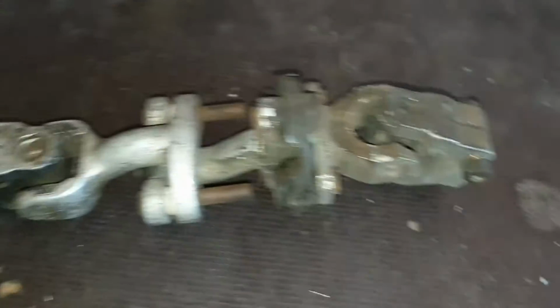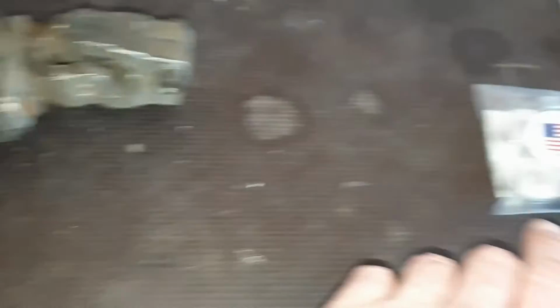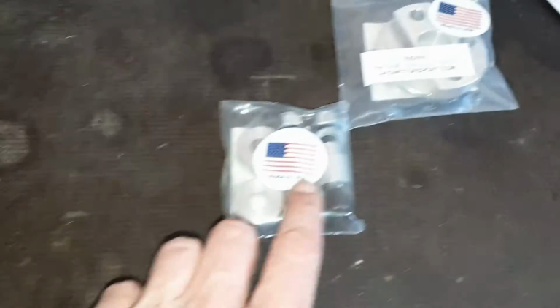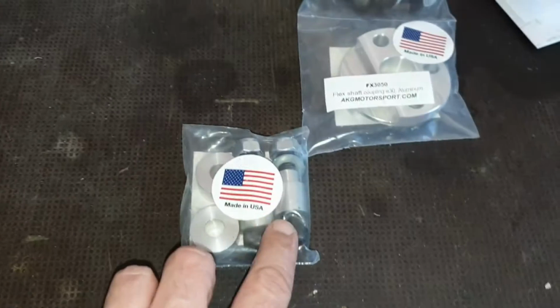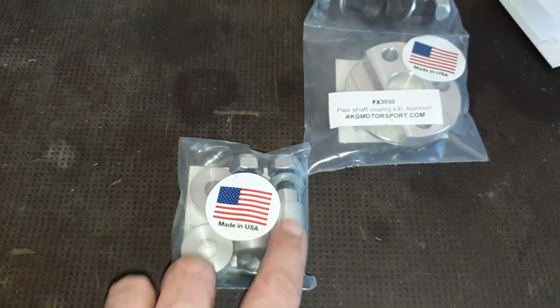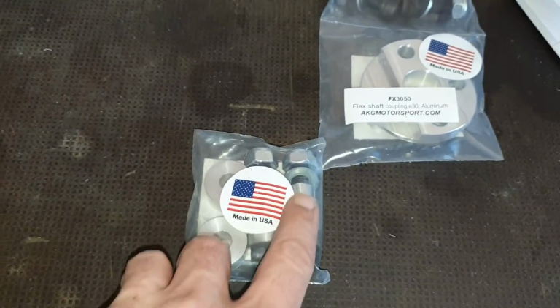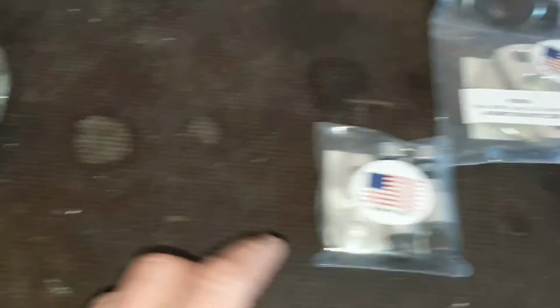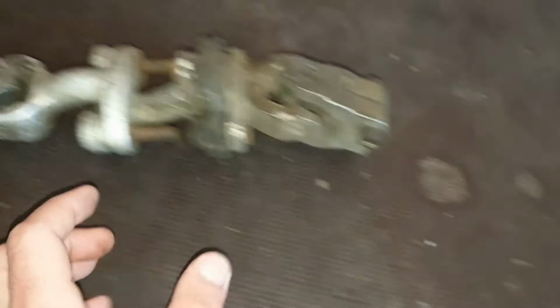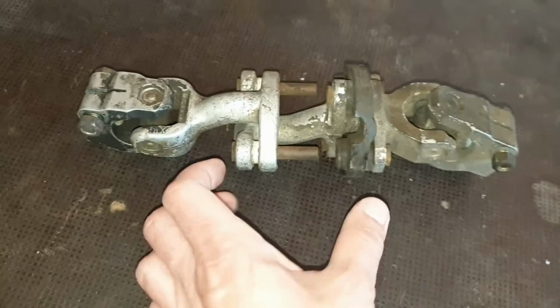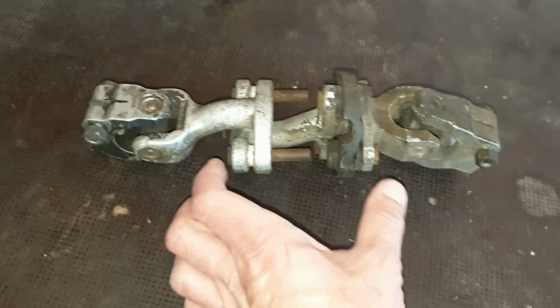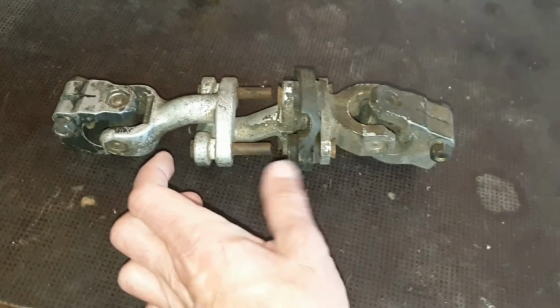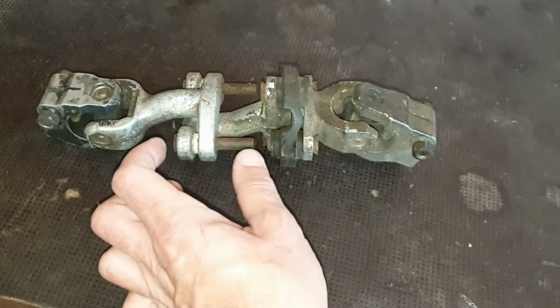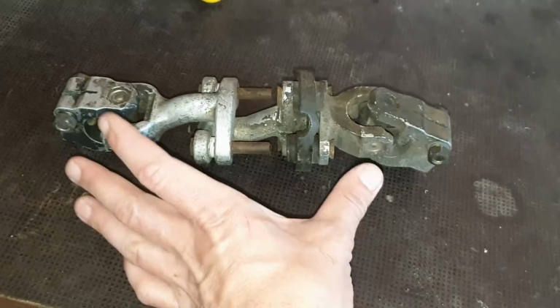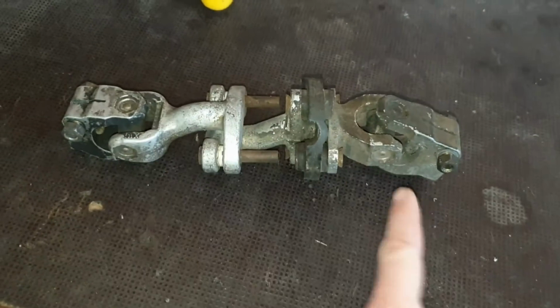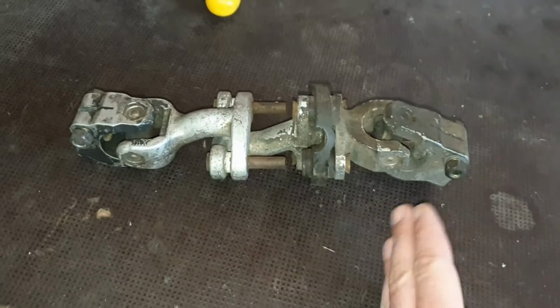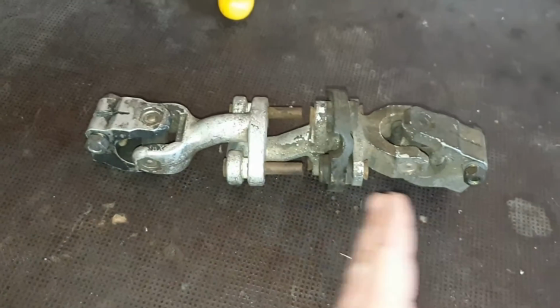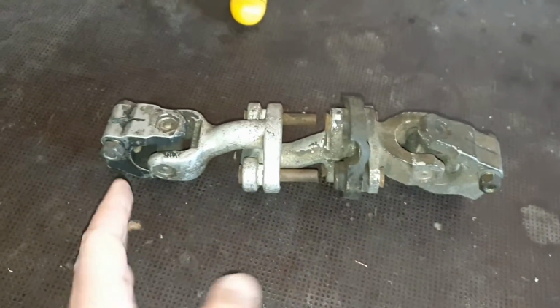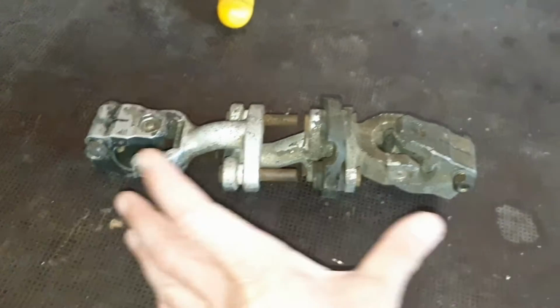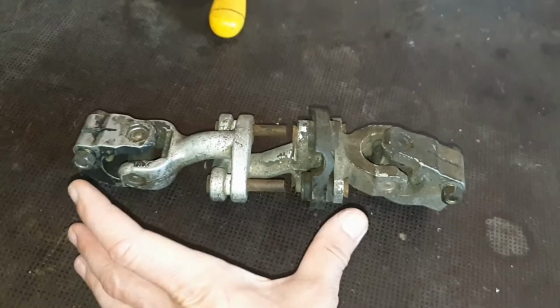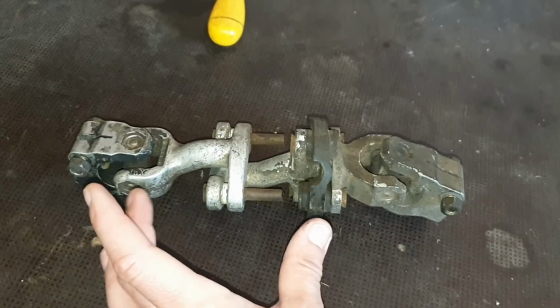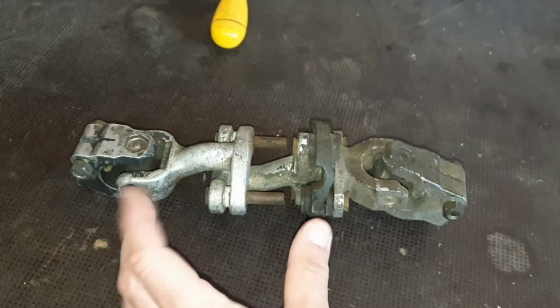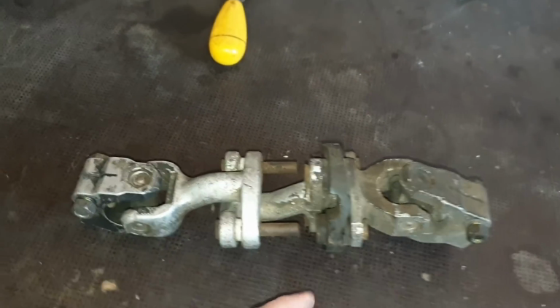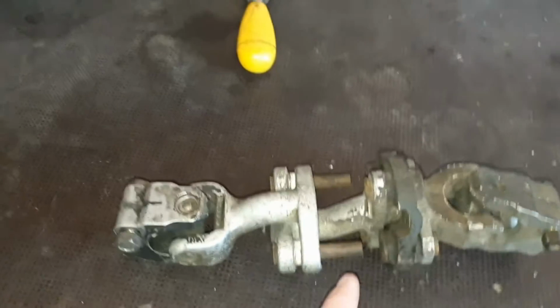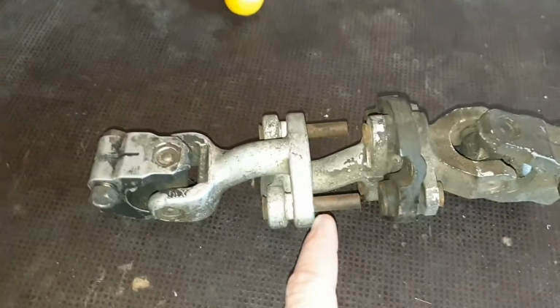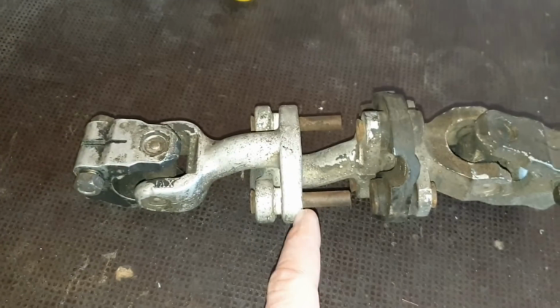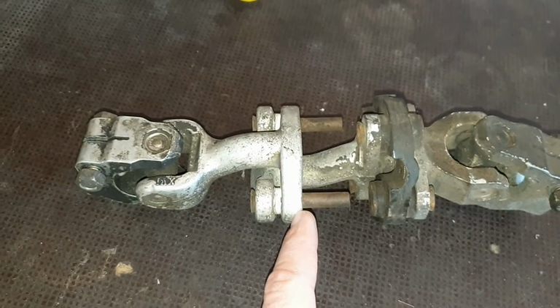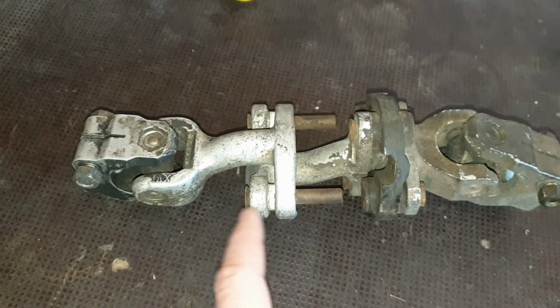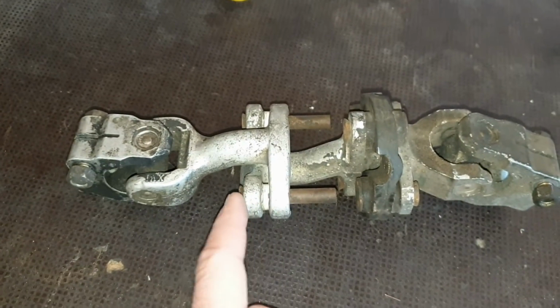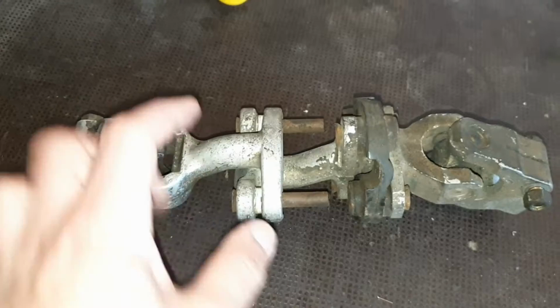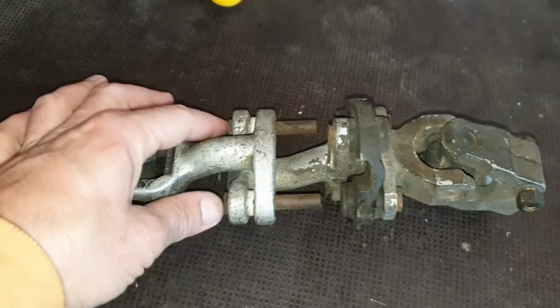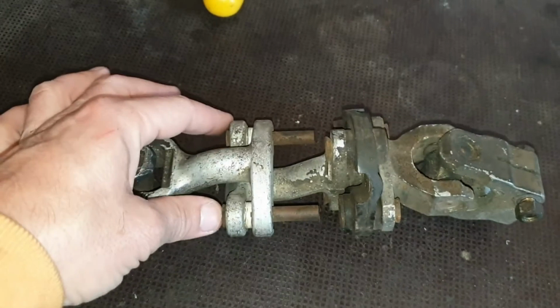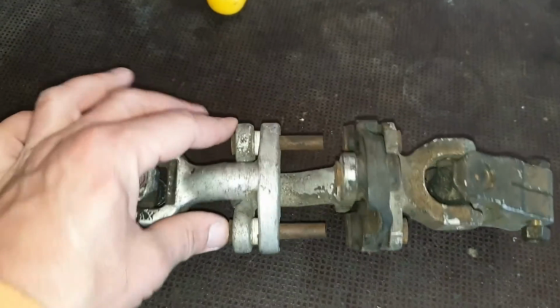And install these separators here. What we need is for this overall length to be shorter. Once you remove these rivets here —